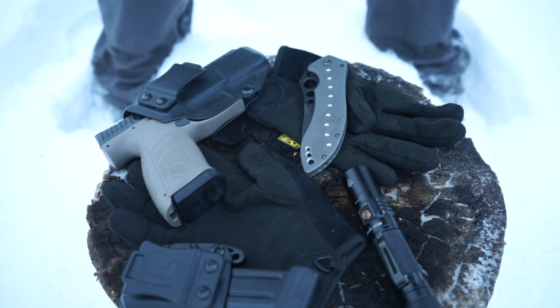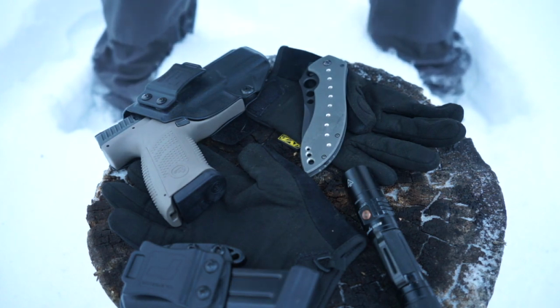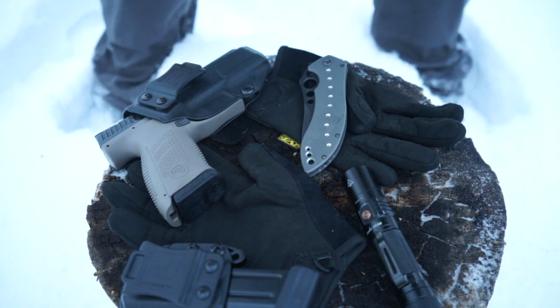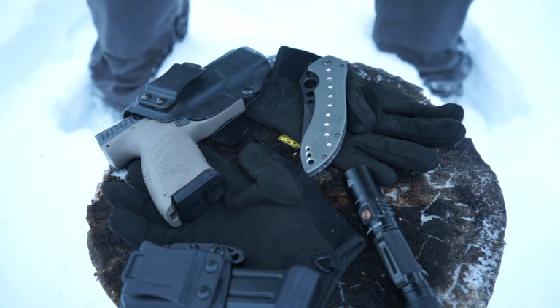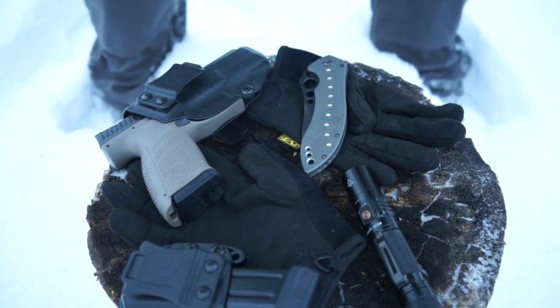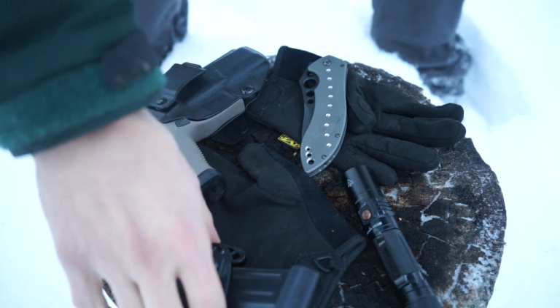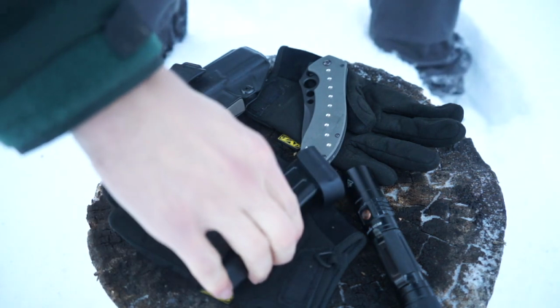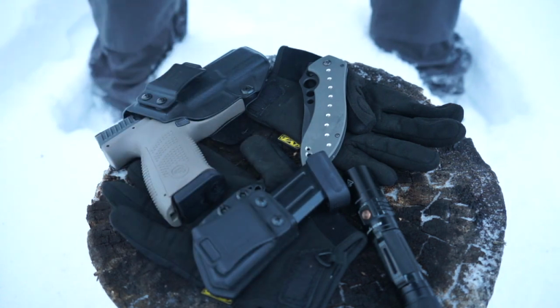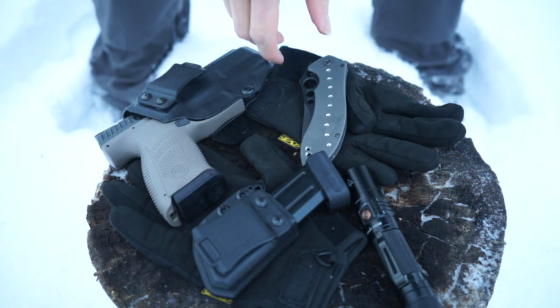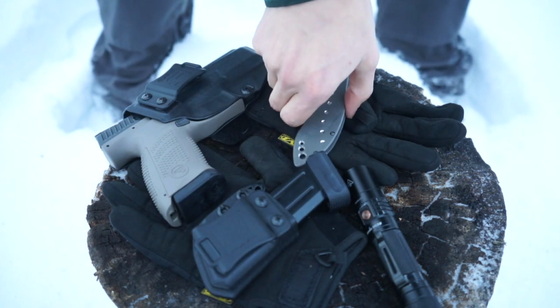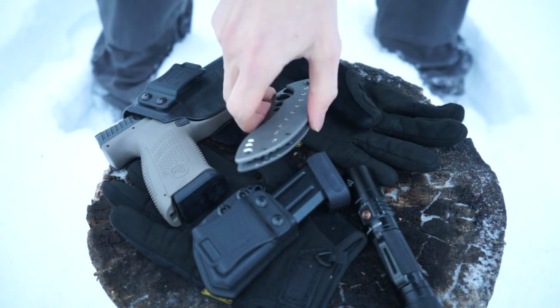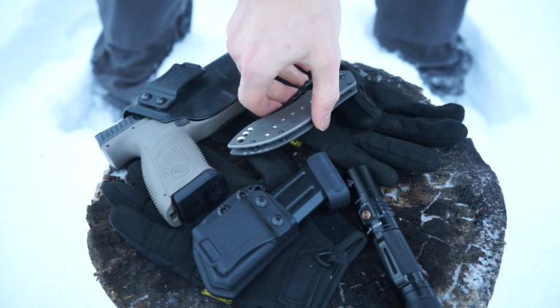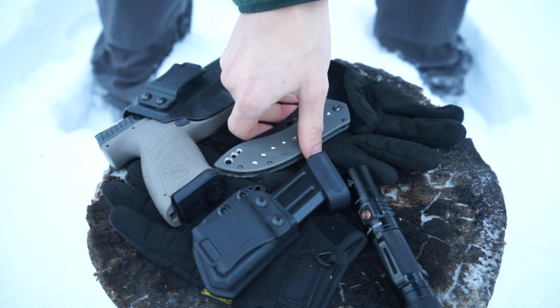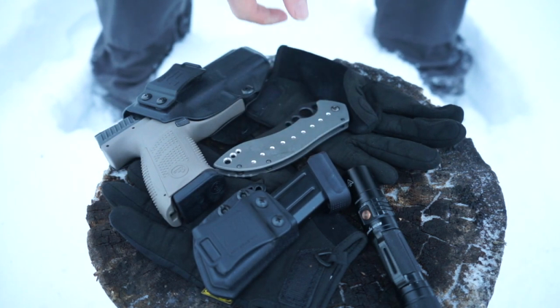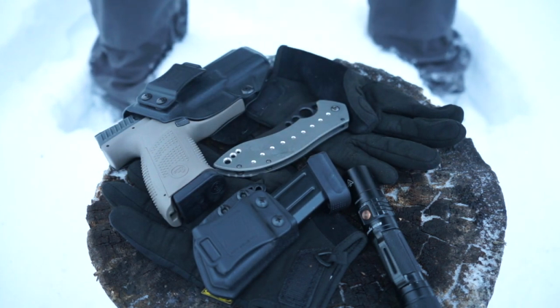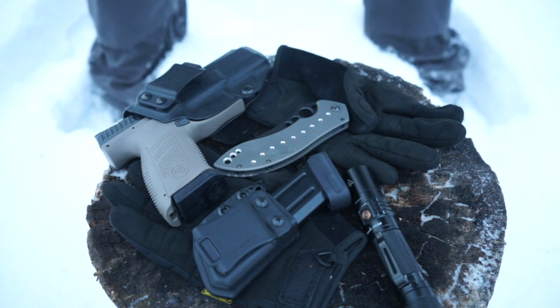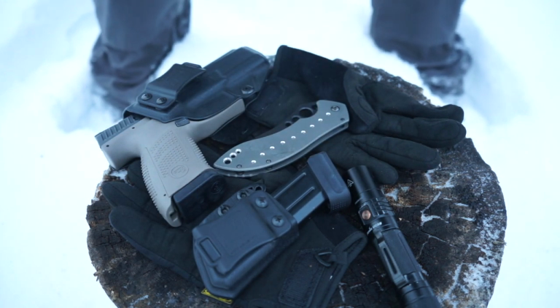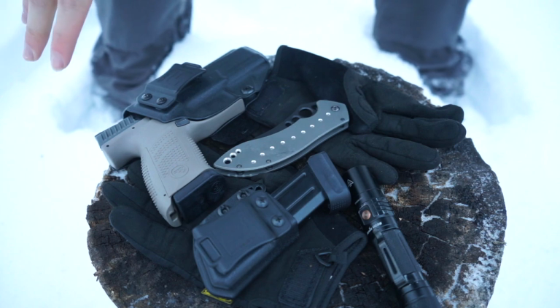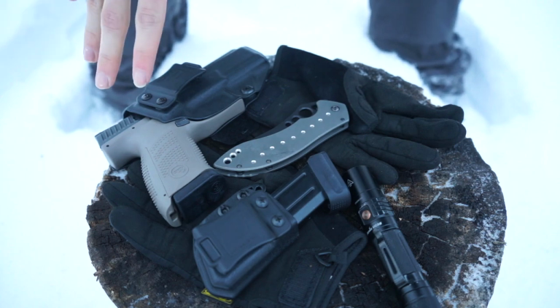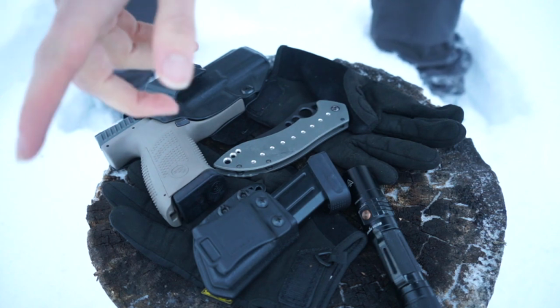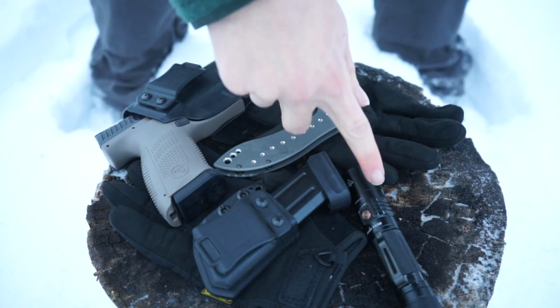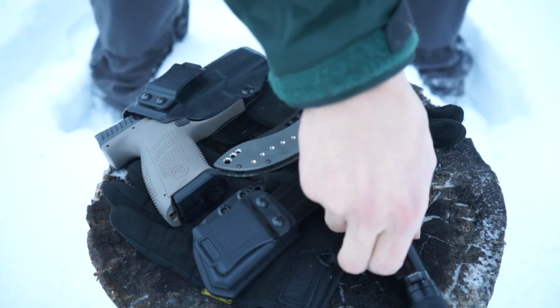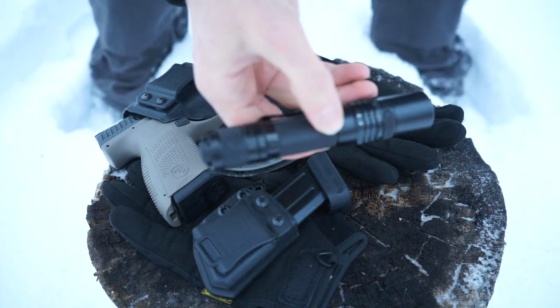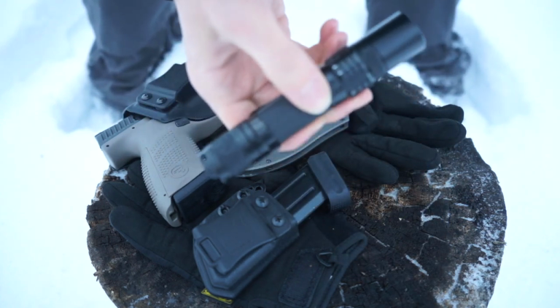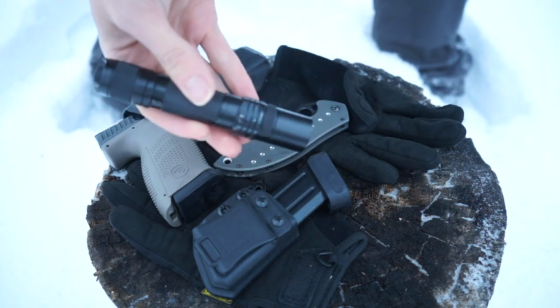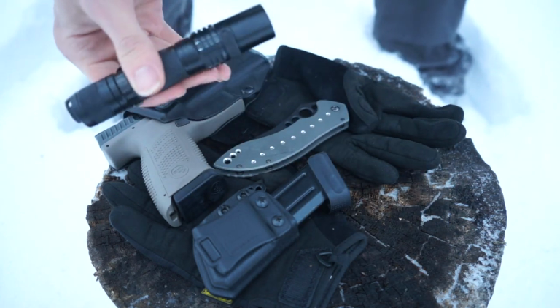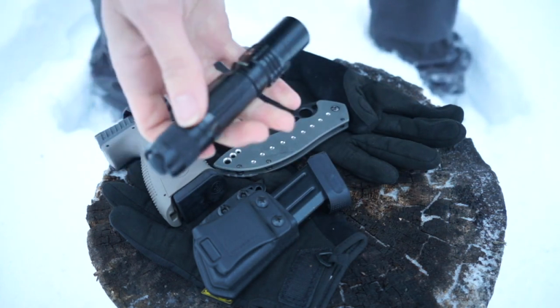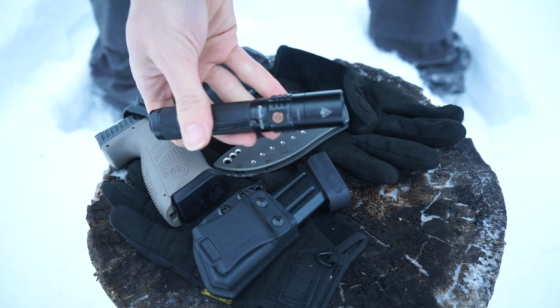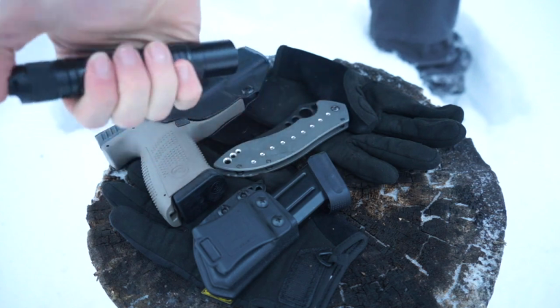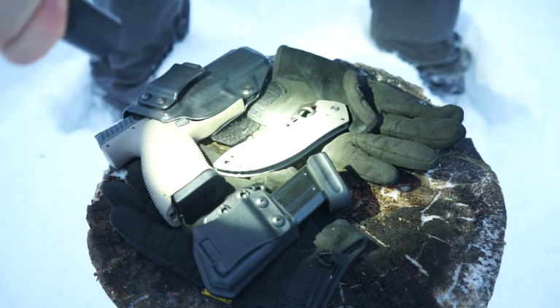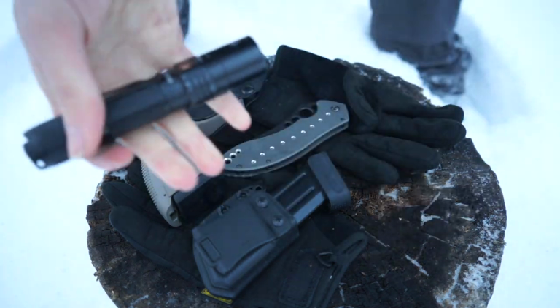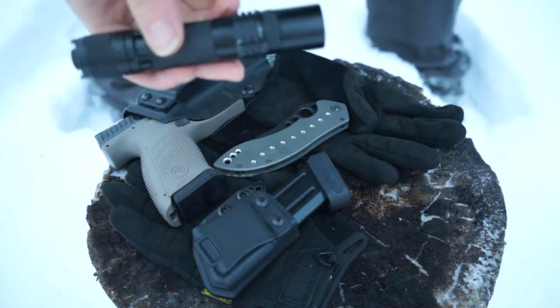Now on to the few things that have actually changed. First off I'm going to start with the flashlight, because it's the least interesting of the new items. This is a Fenix UC35.